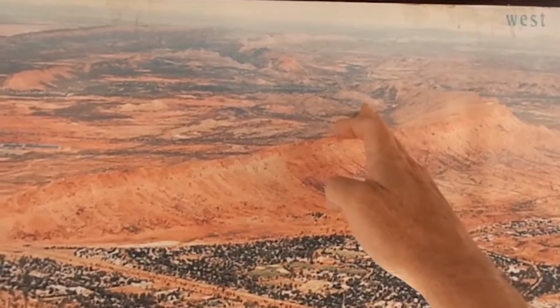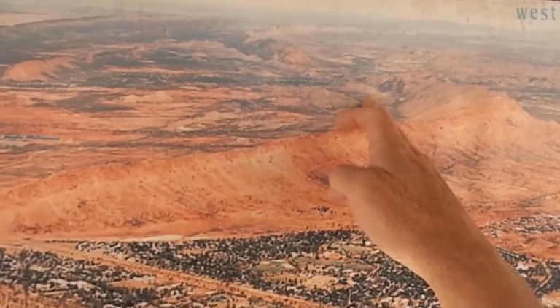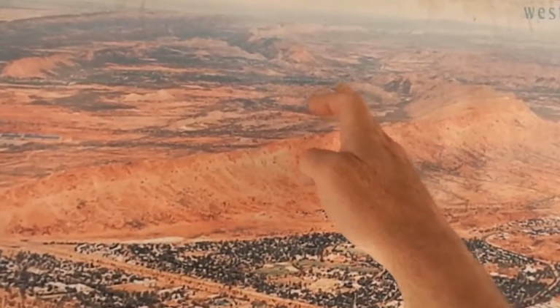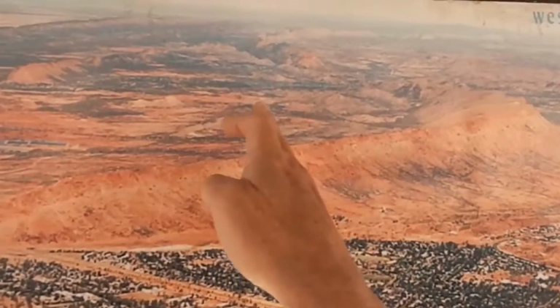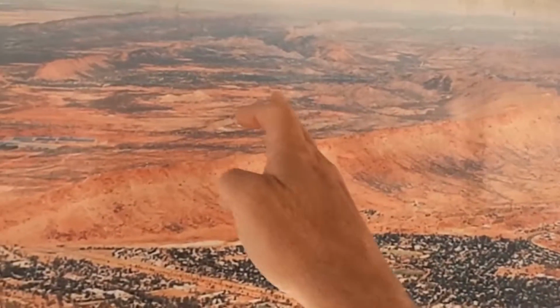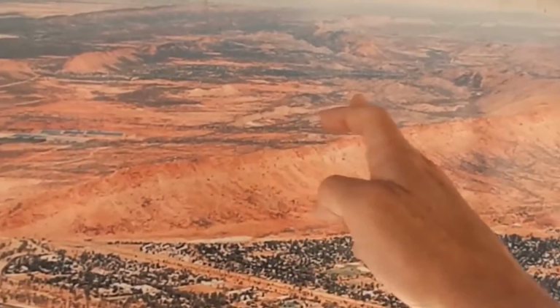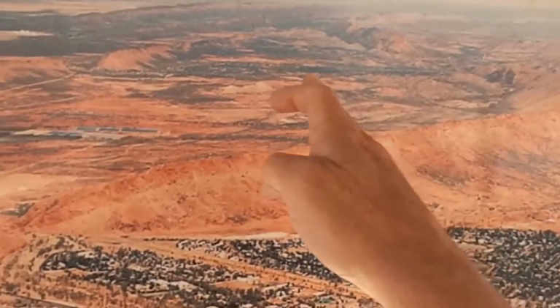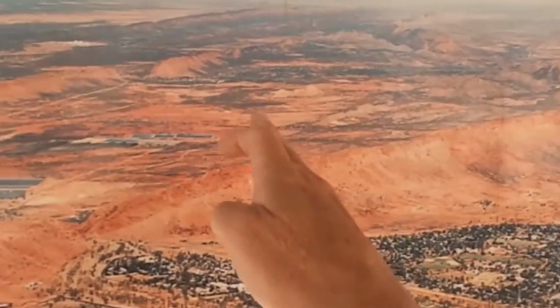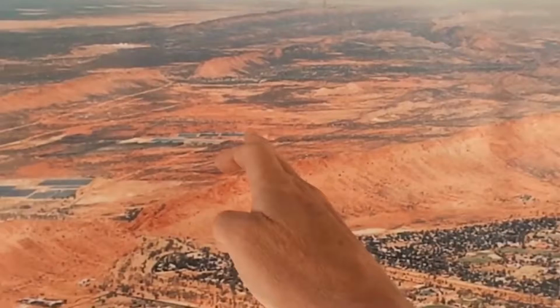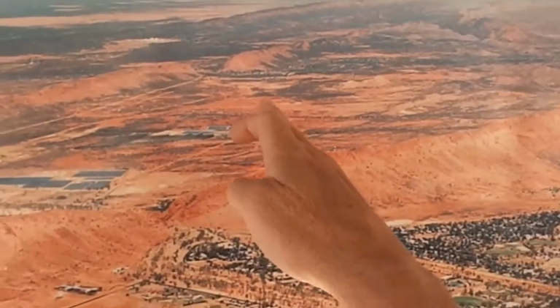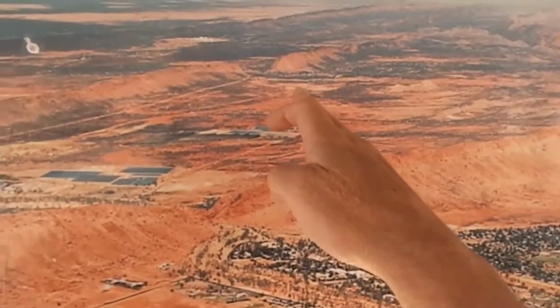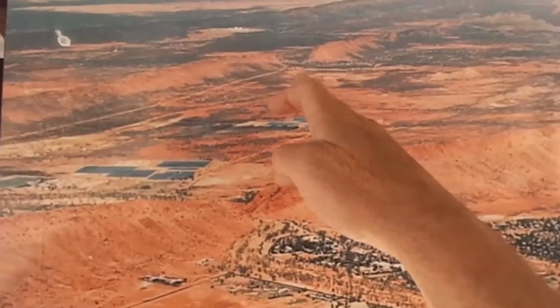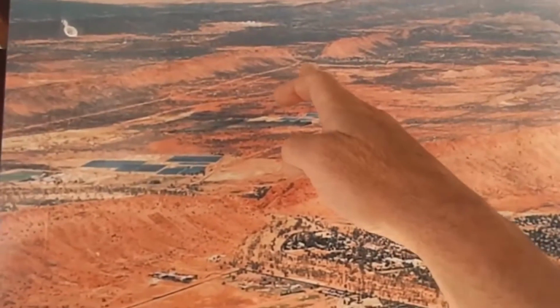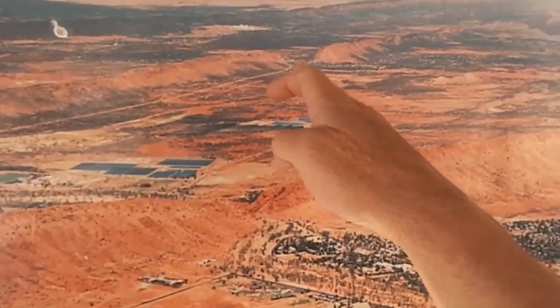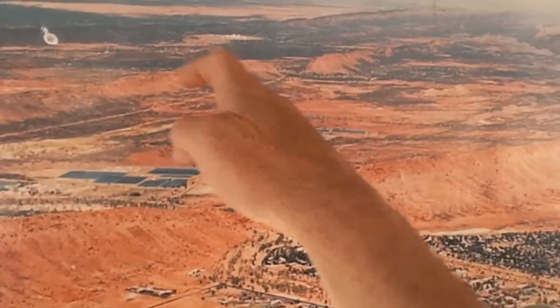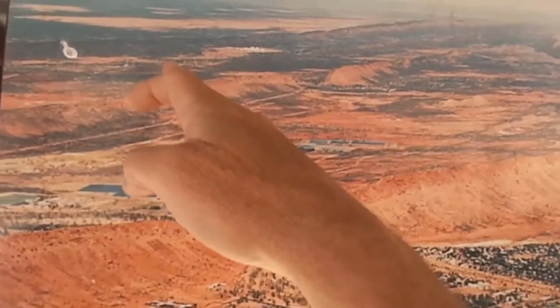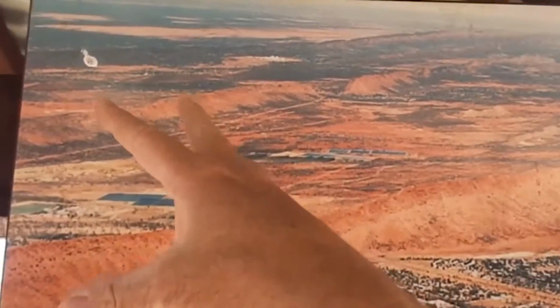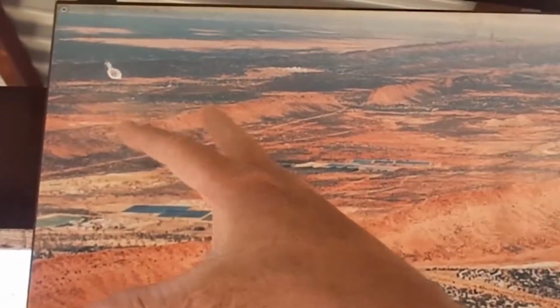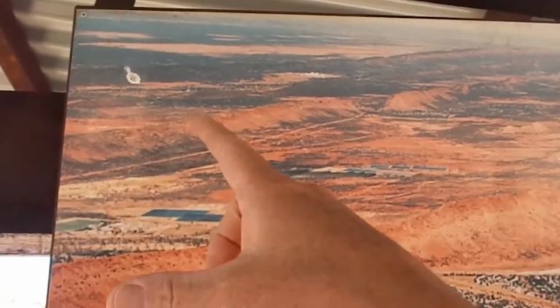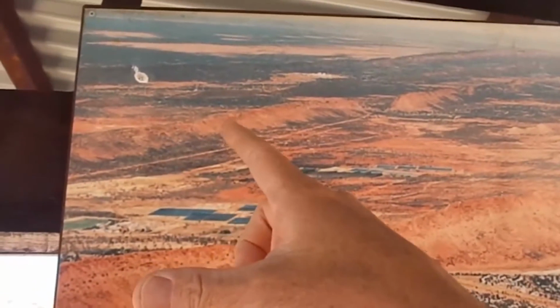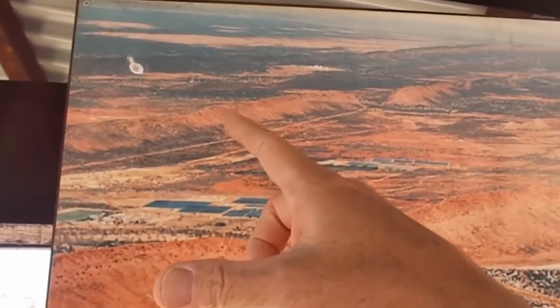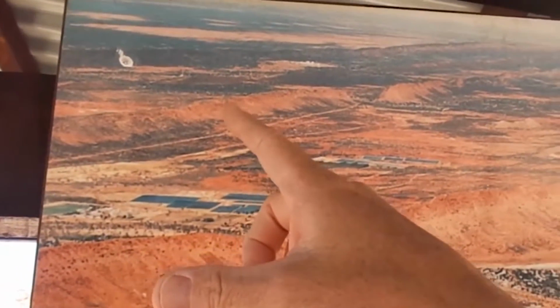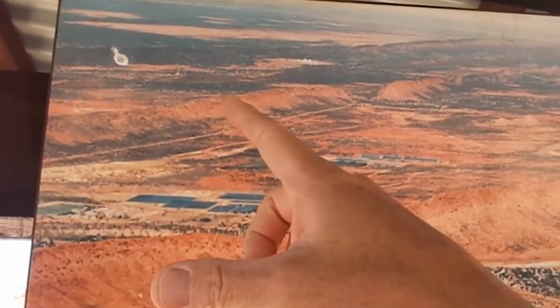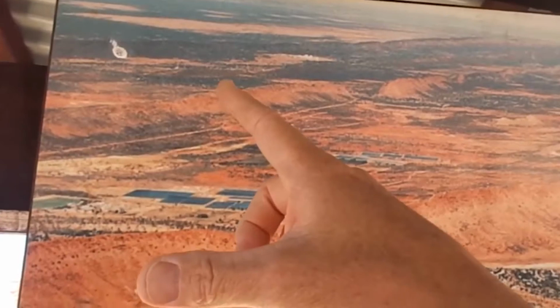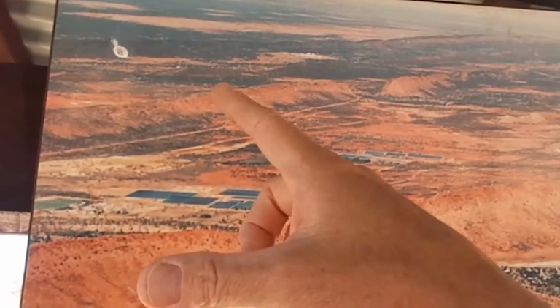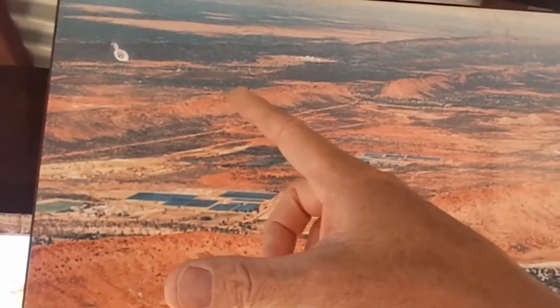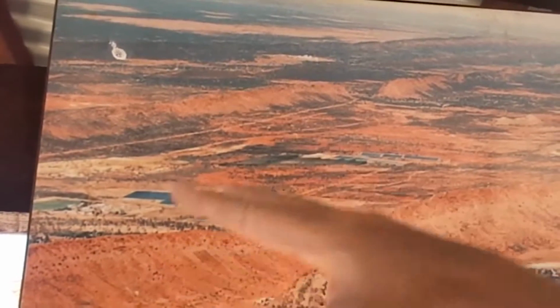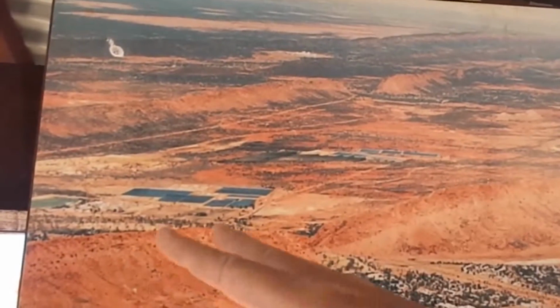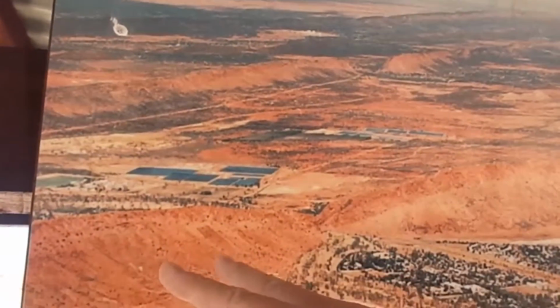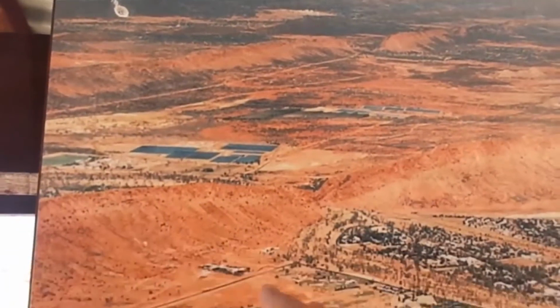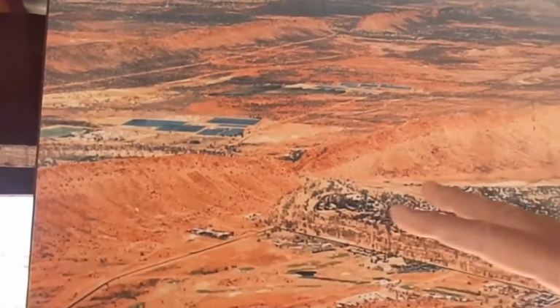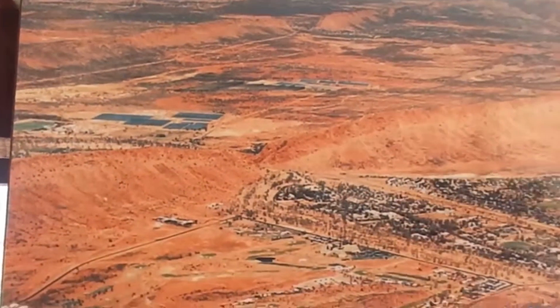It's quite a large area, and Roe Creek meanders through Tempelbar and then out to the Roe Creek Borefields, where we get all our water from deep underneath the ground.